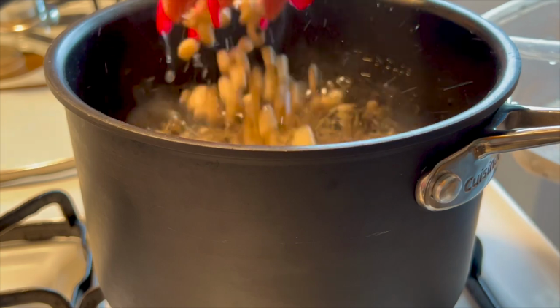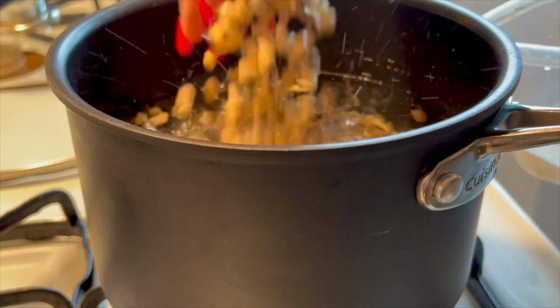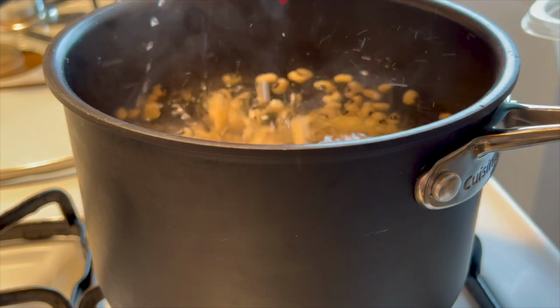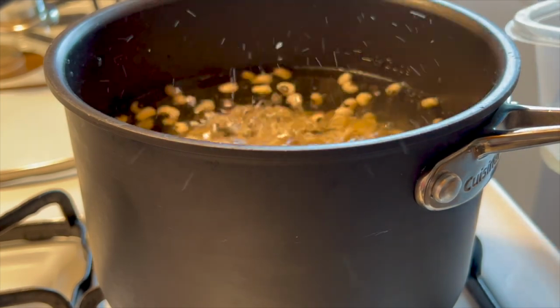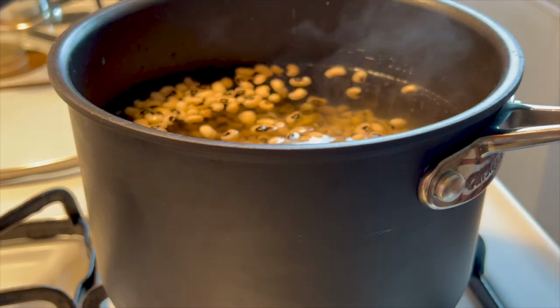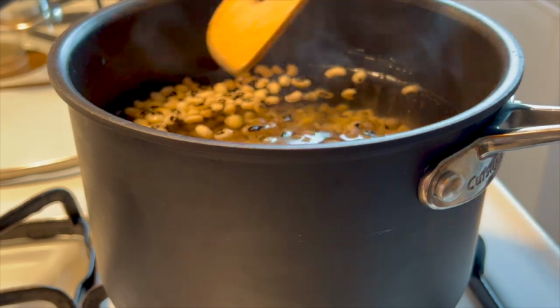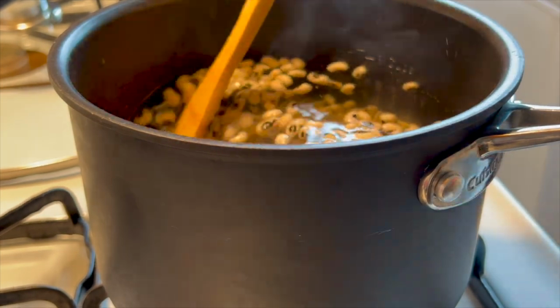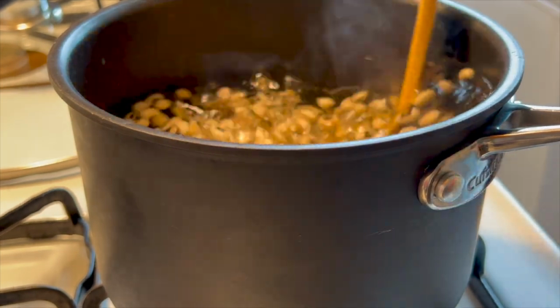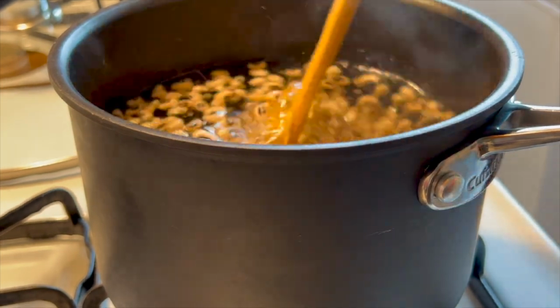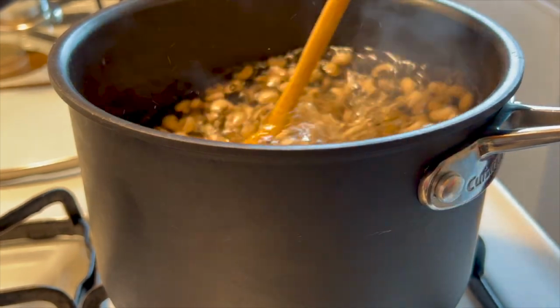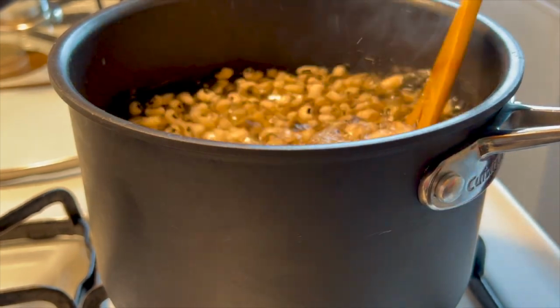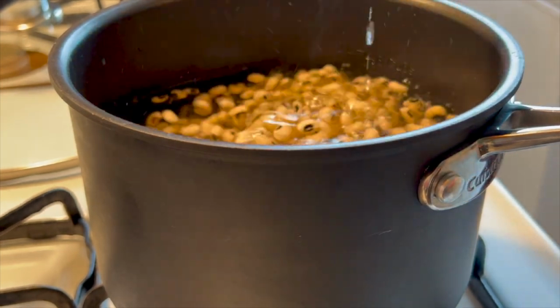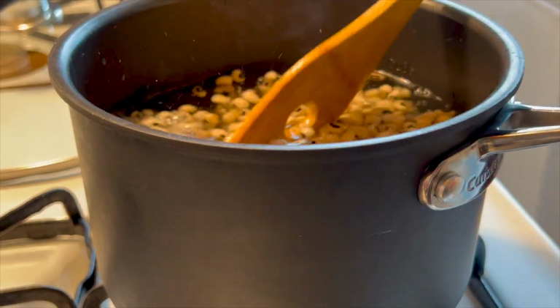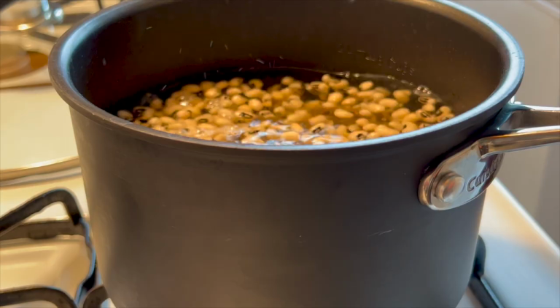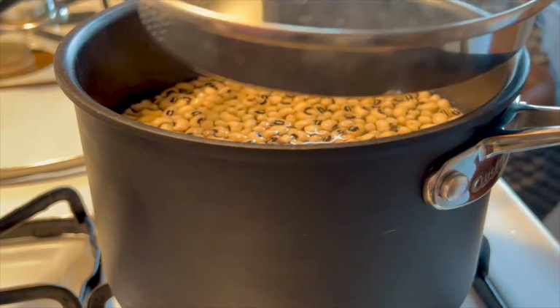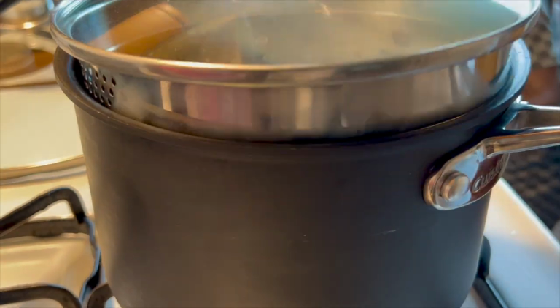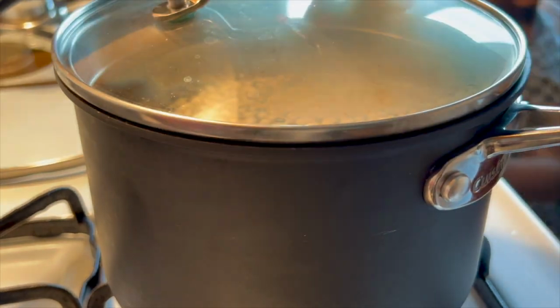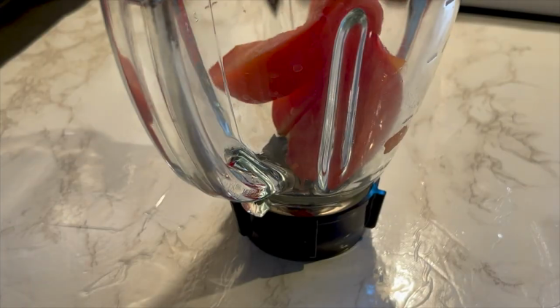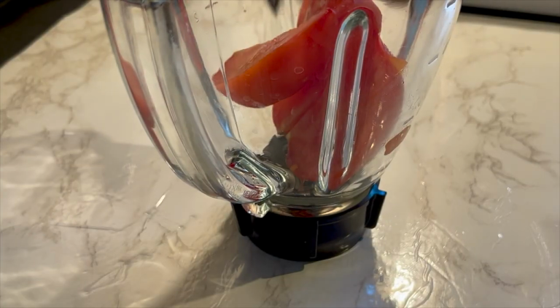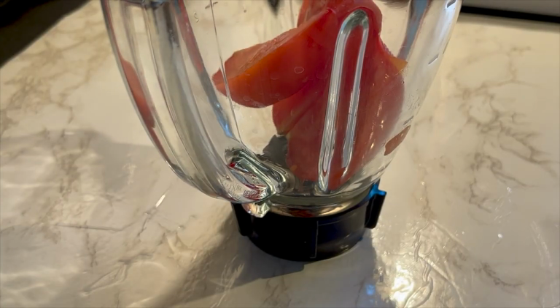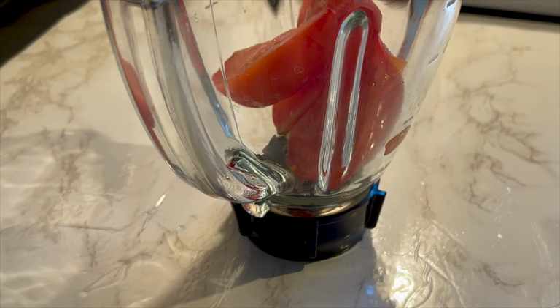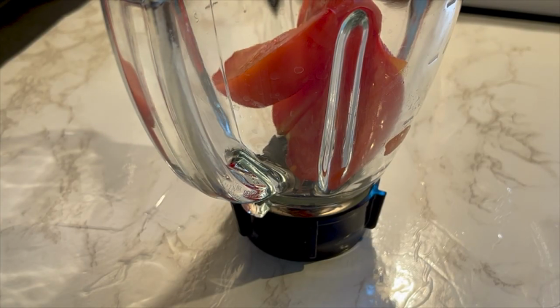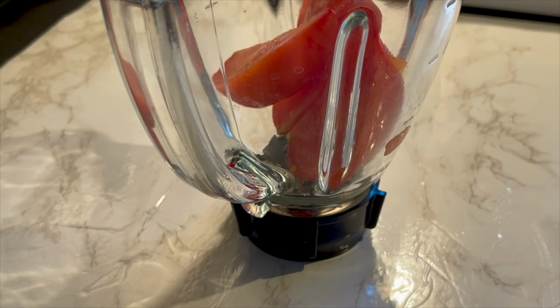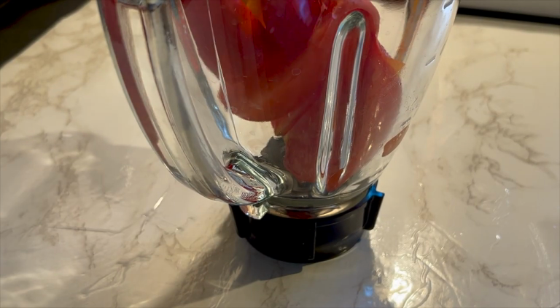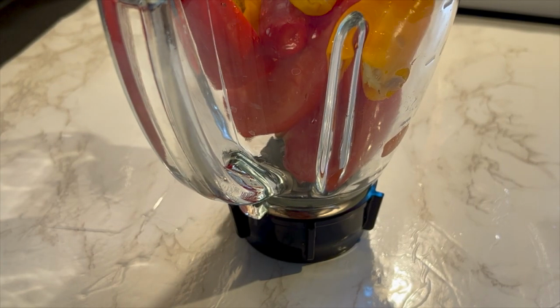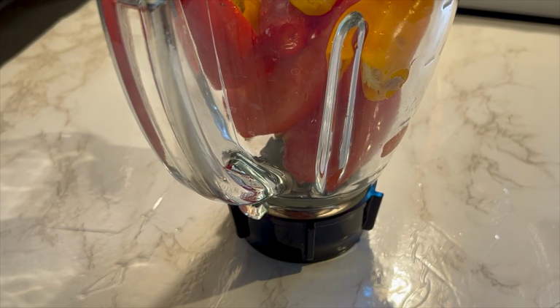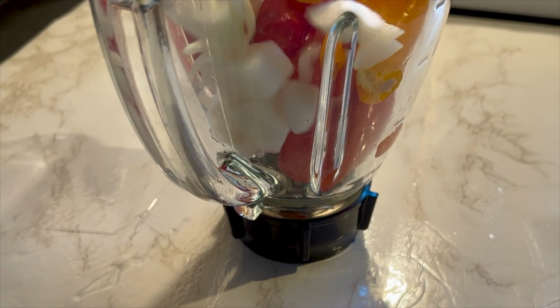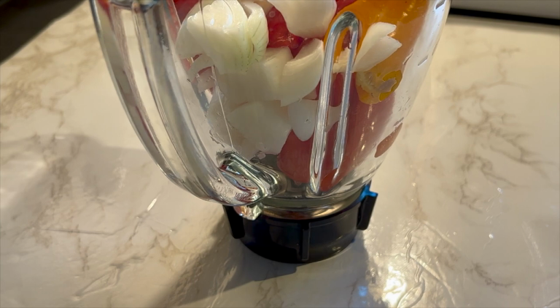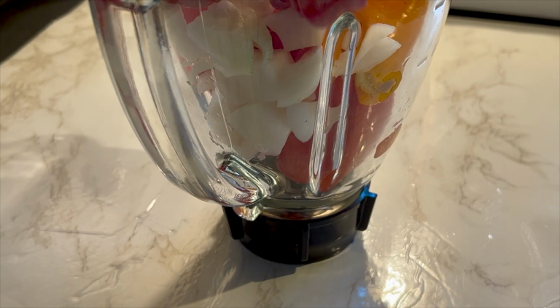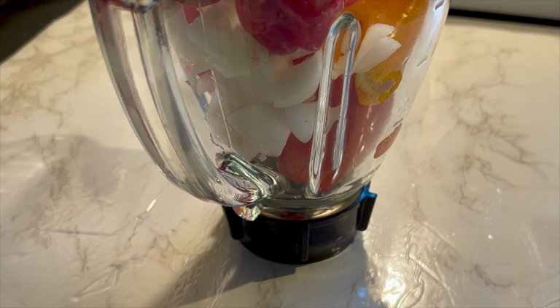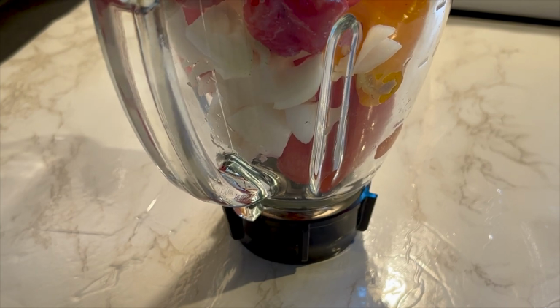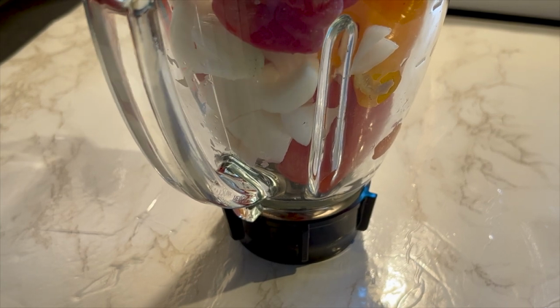The first thing I did was to bring water to a boil, then I added in my beans. I had thoroughly washed my beans. I'm going to cover it and allow it to cook until it is tender and soft.